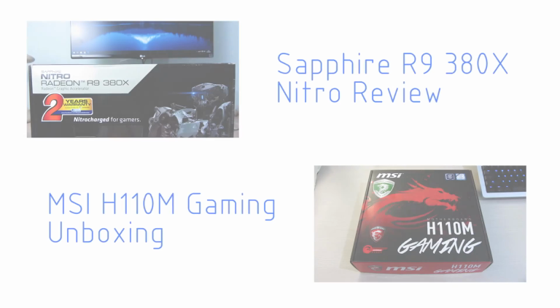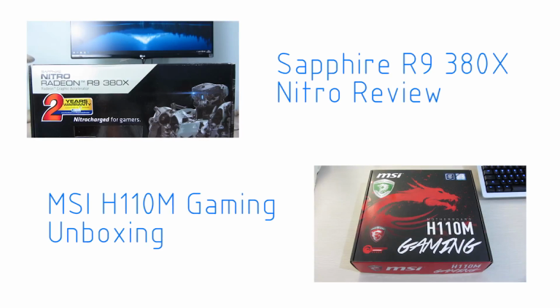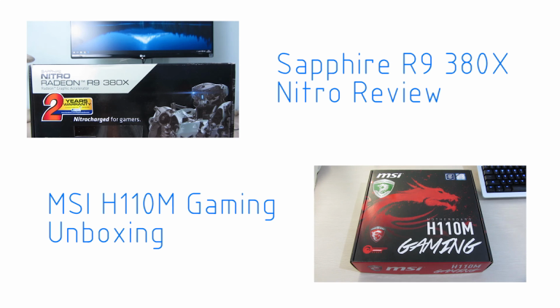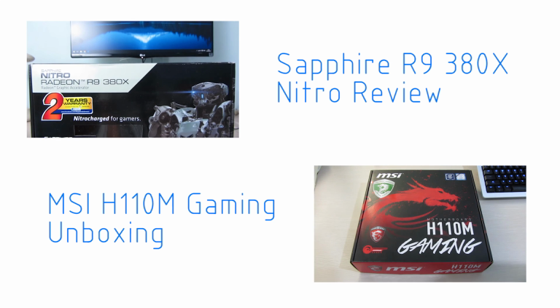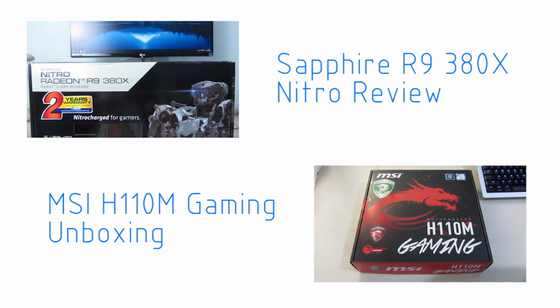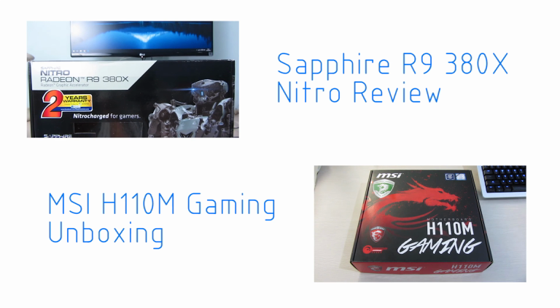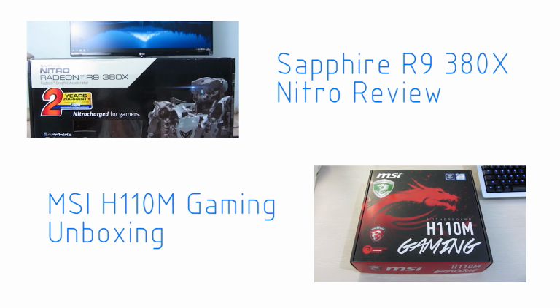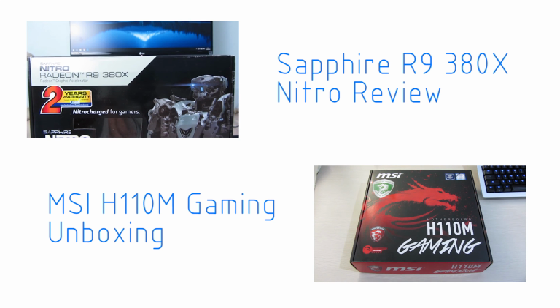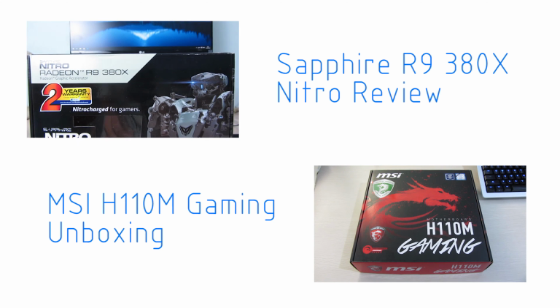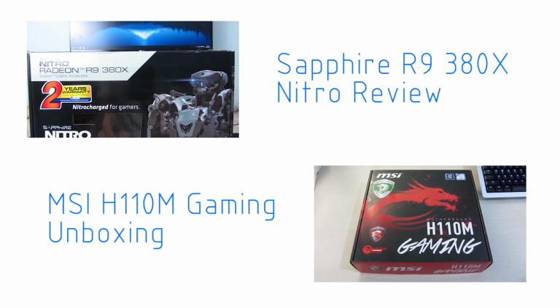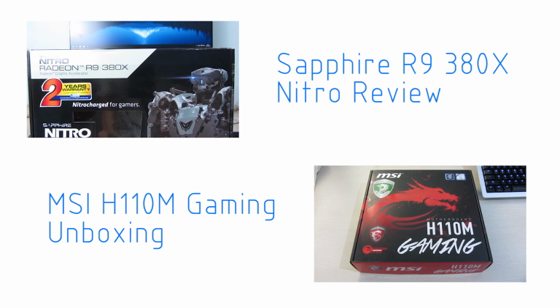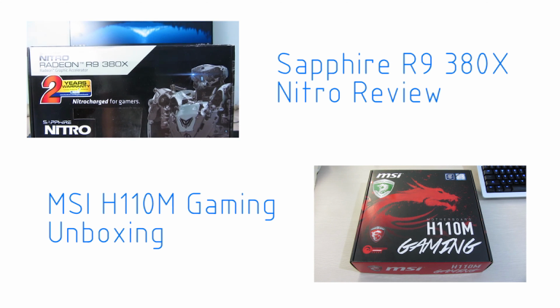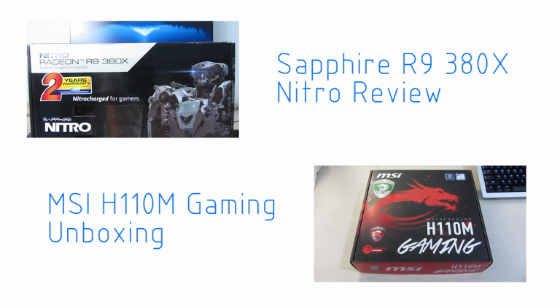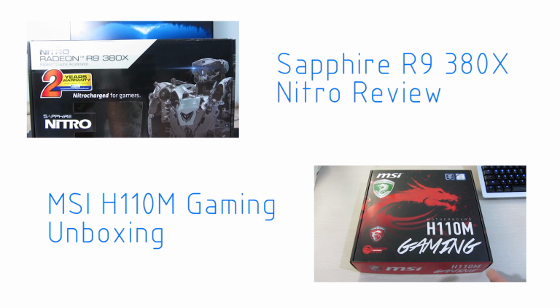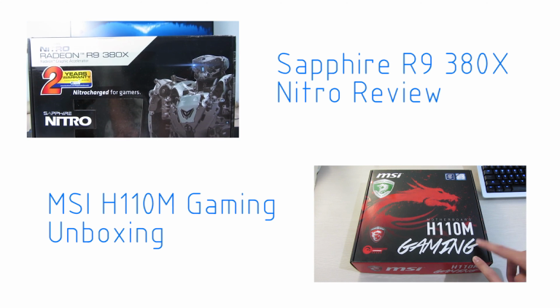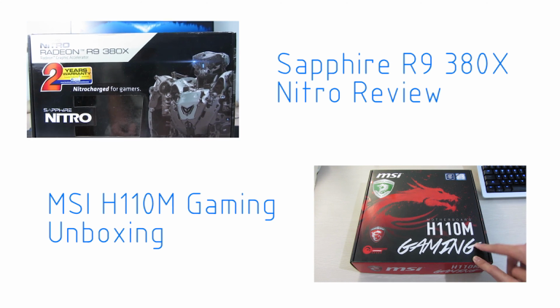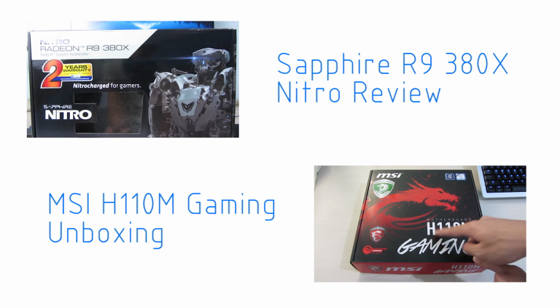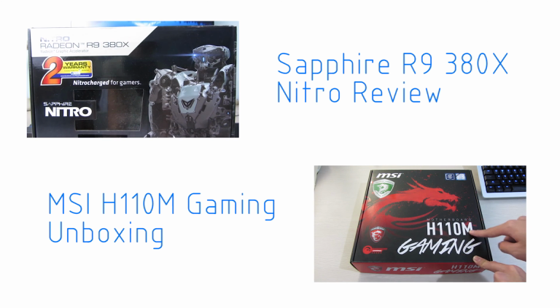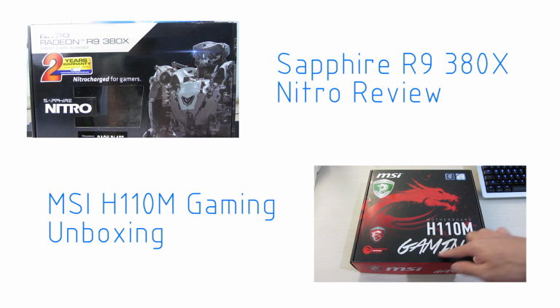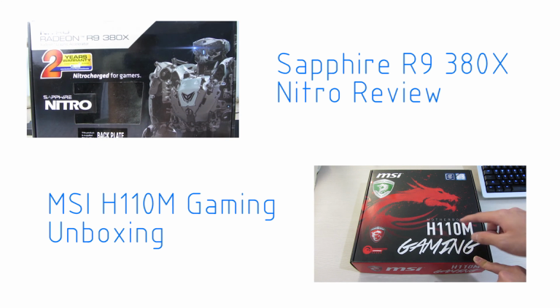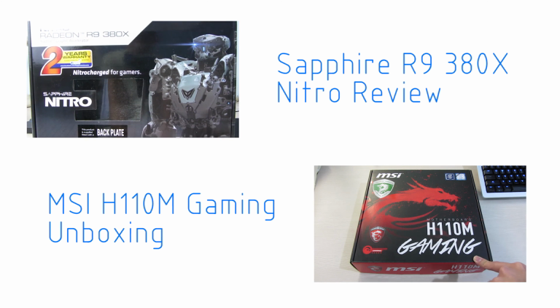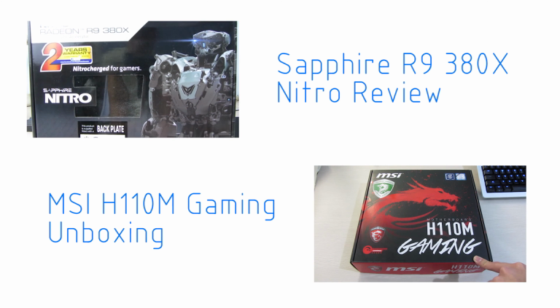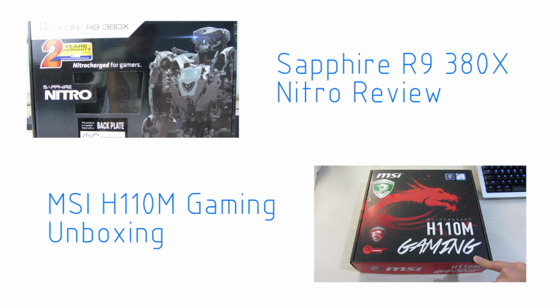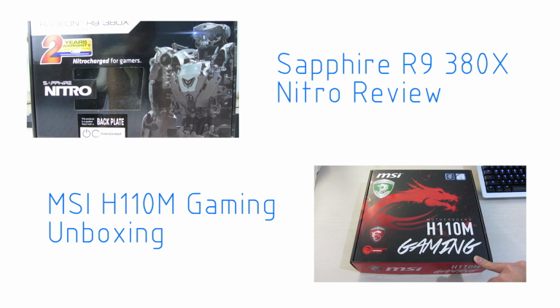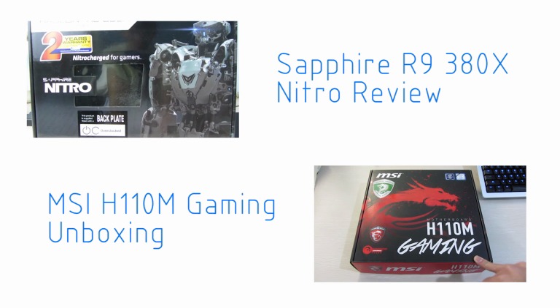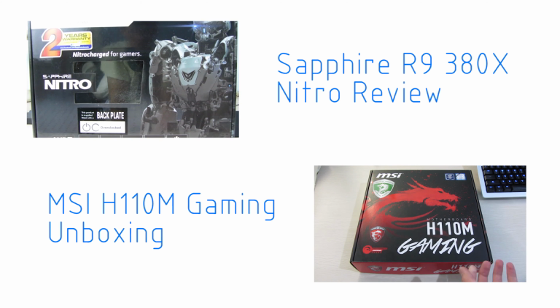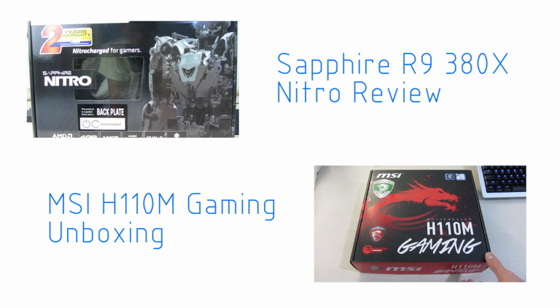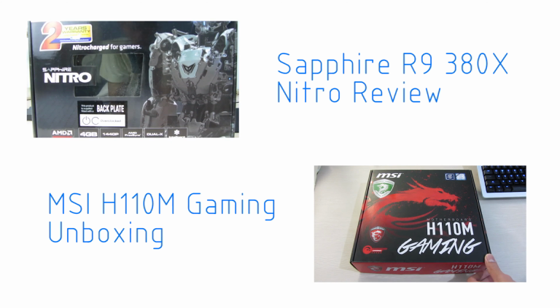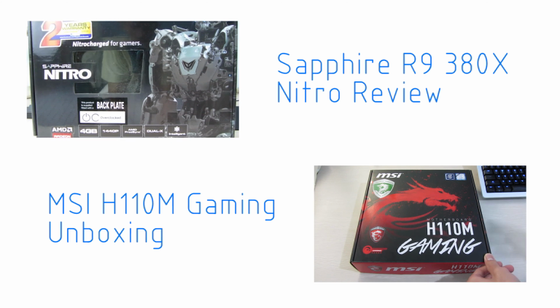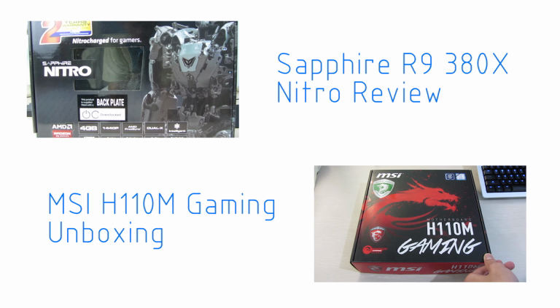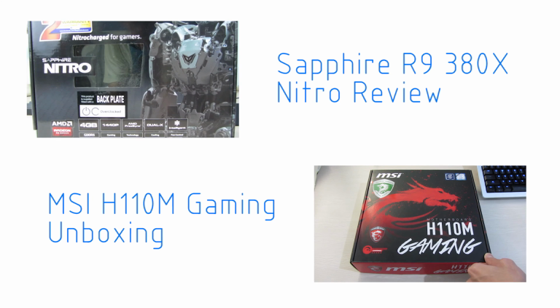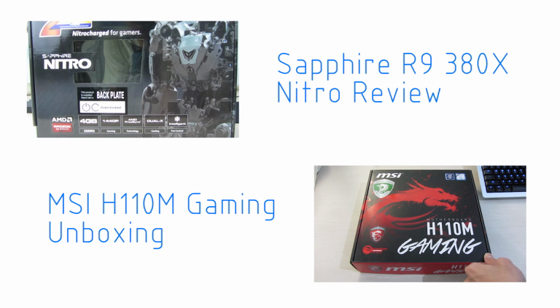Hey everyone, it's Owen here from OTEC, and today I'm going to unbox the MSI H110M Gaming Motherboard, which is a pretty cheap but gaming-oriented motherboard.